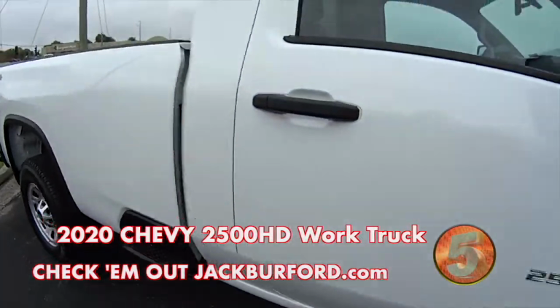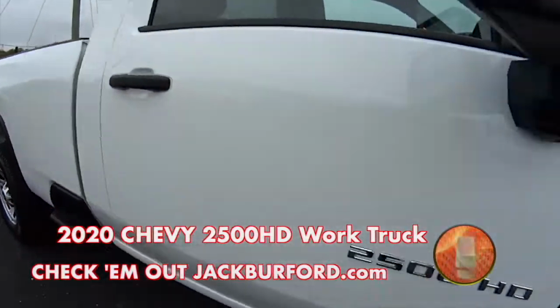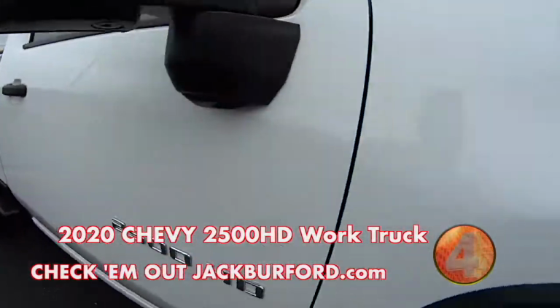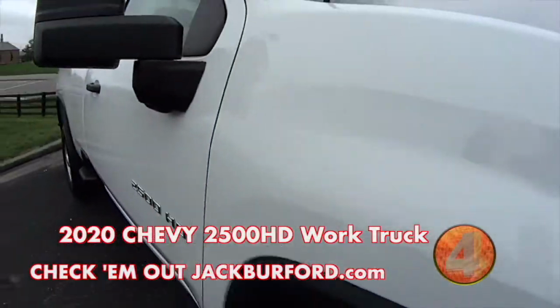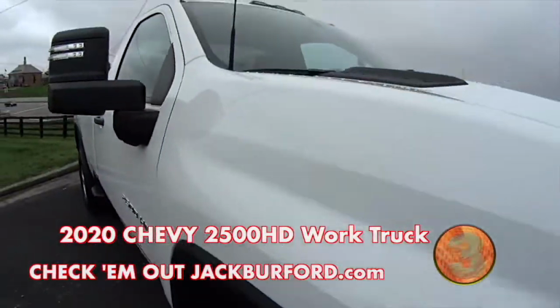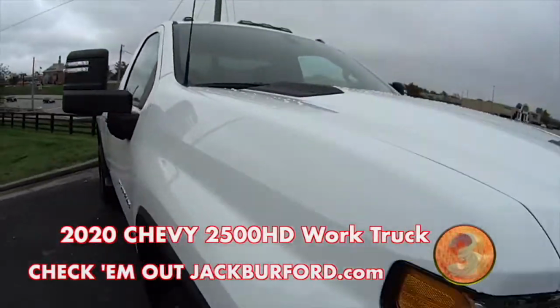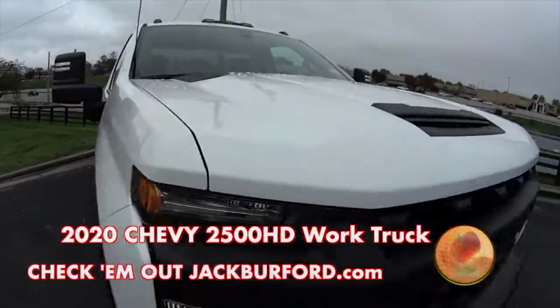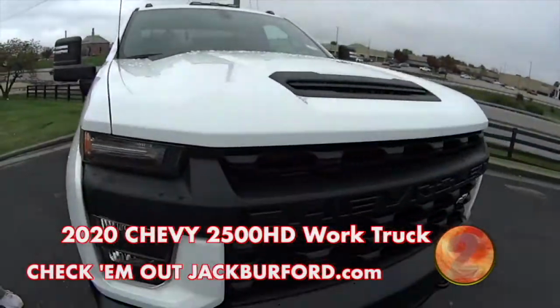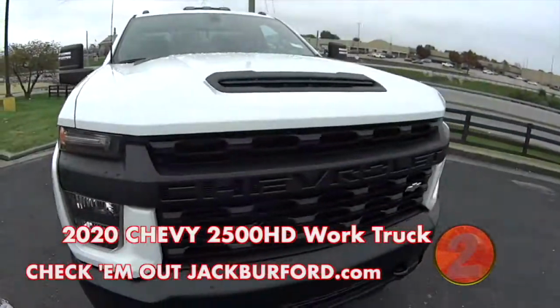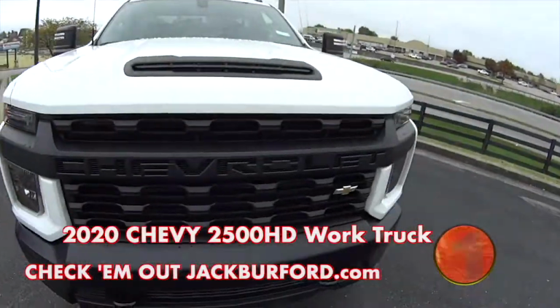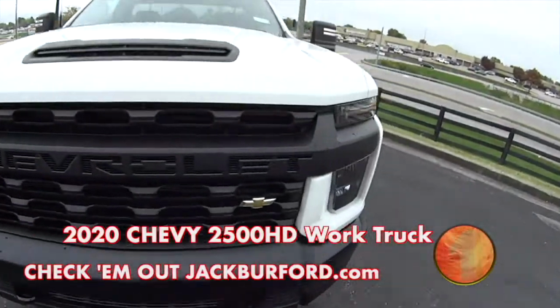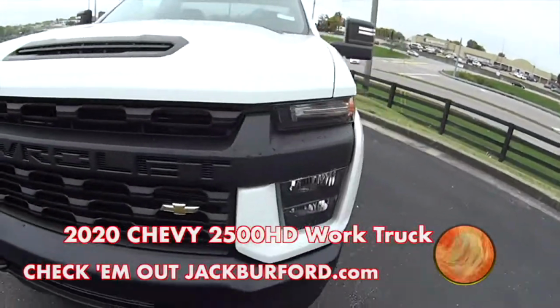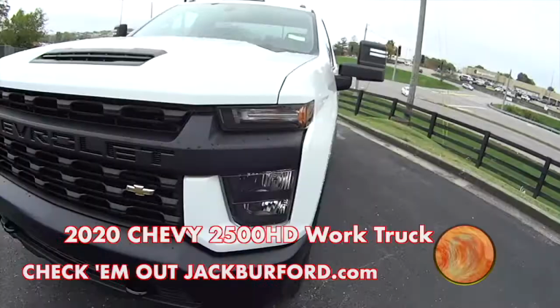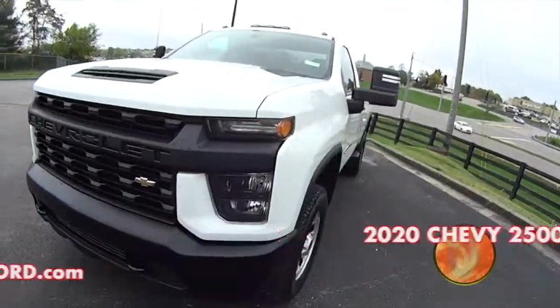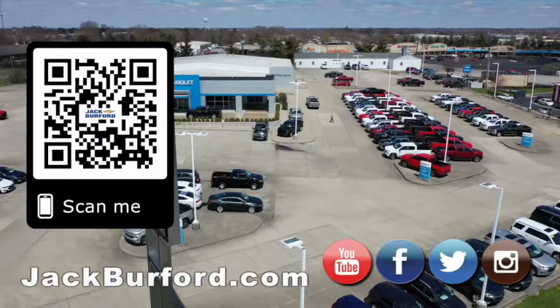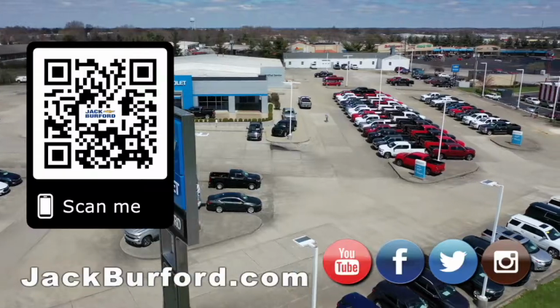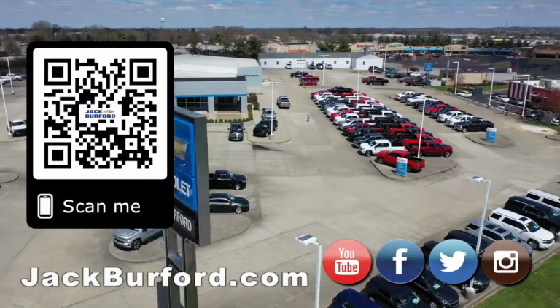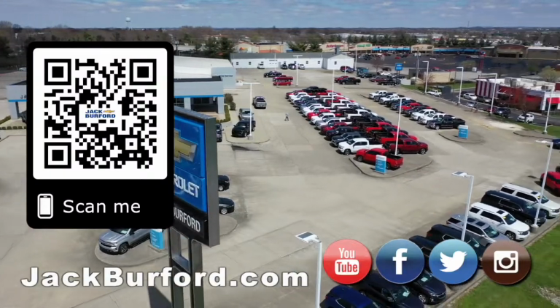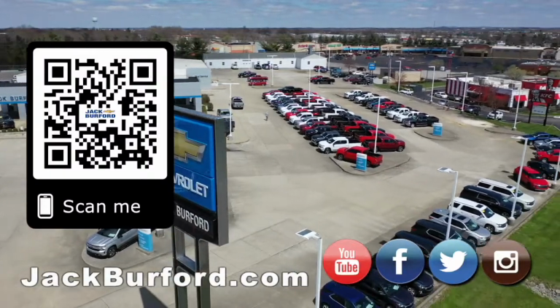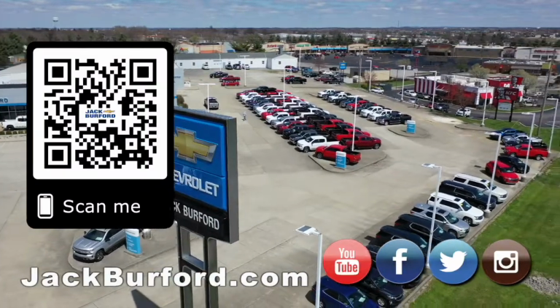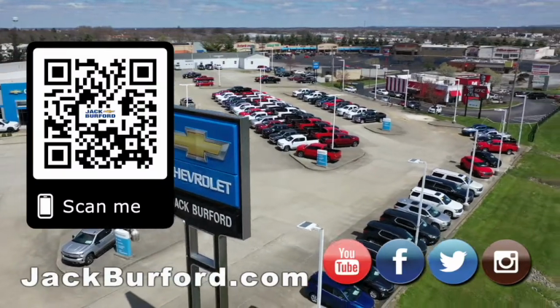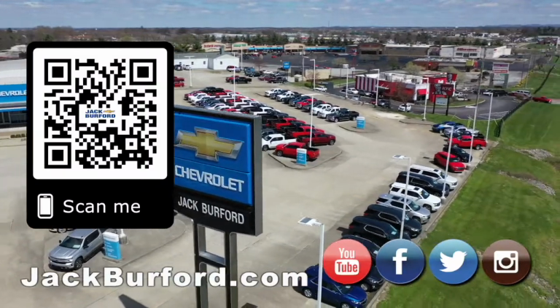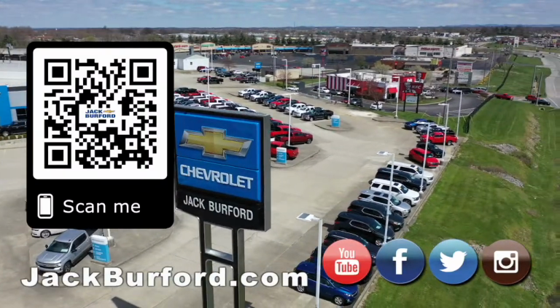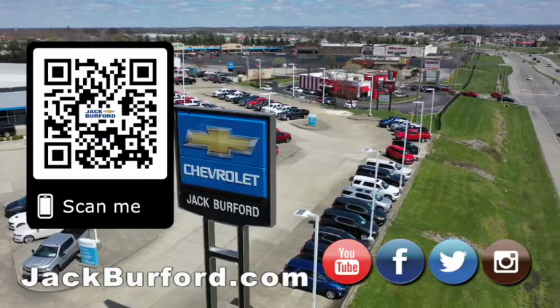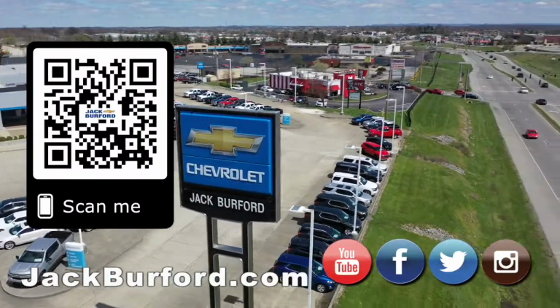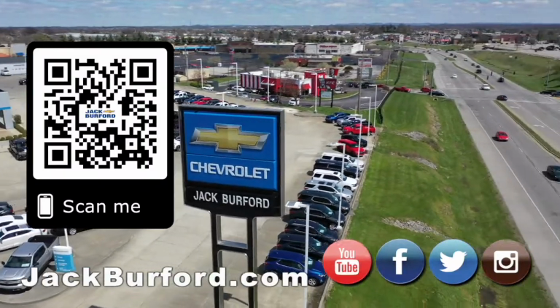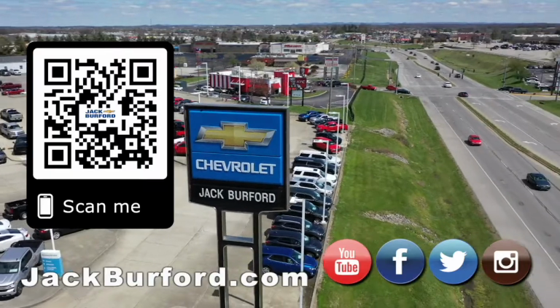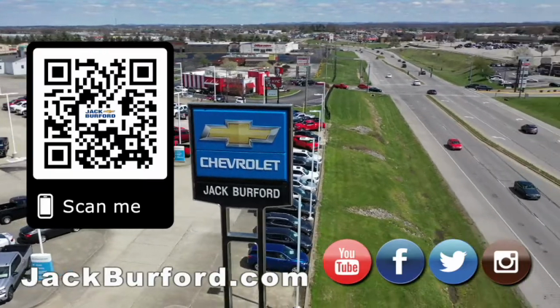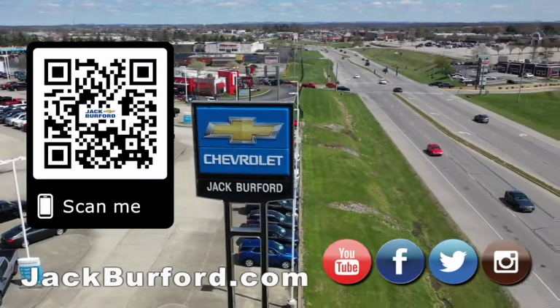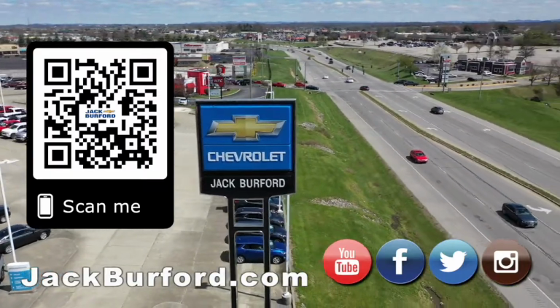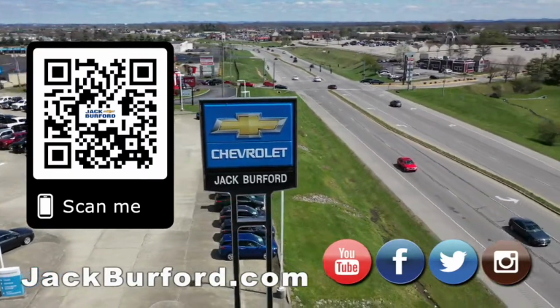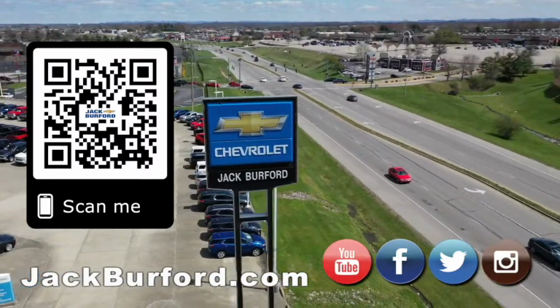Check it out at jackburford.com. We'll see y'all next time. Why would you buy a vehicle anywhere else? Make sure to visit us at jackburford.com and subscribe to our YouTube channel.